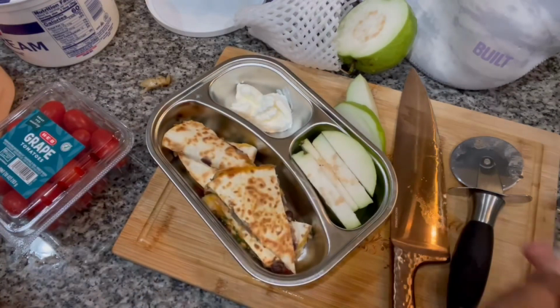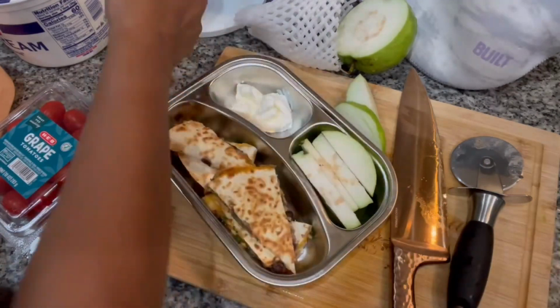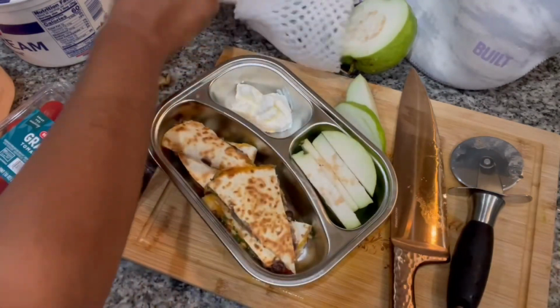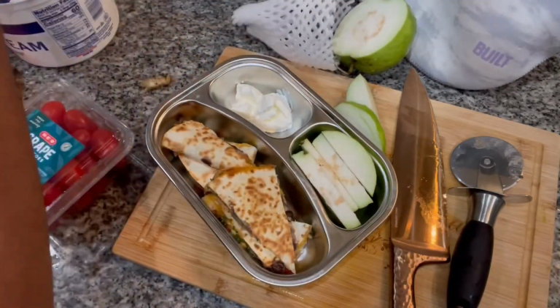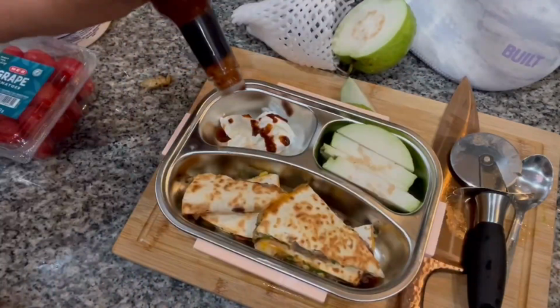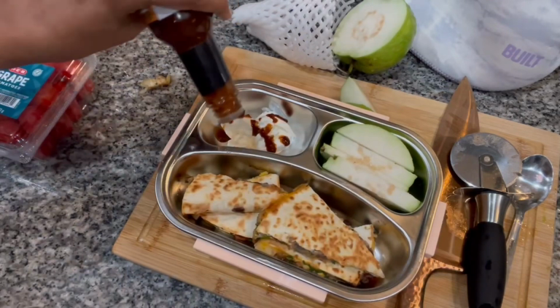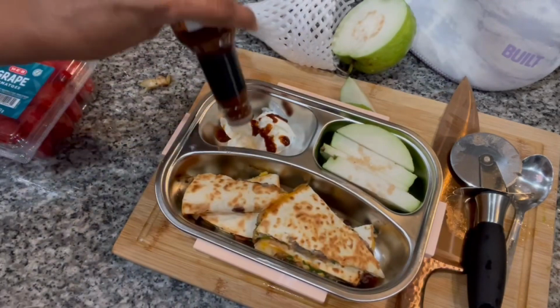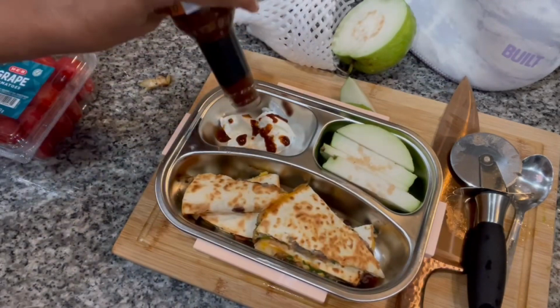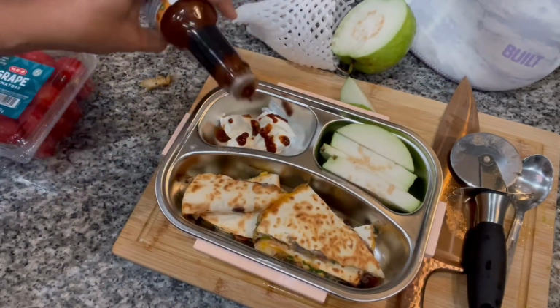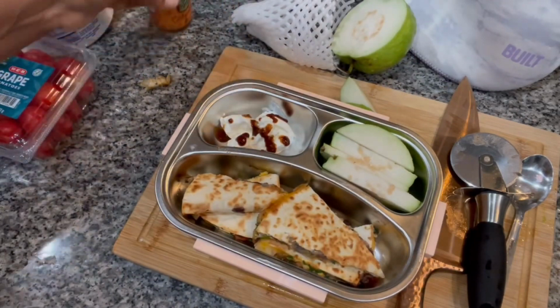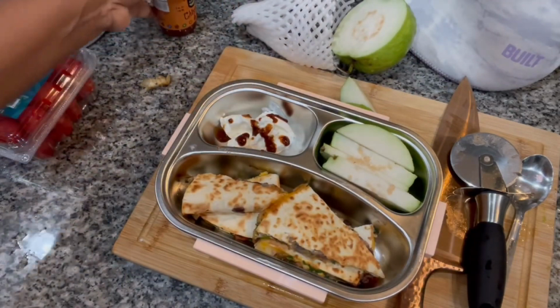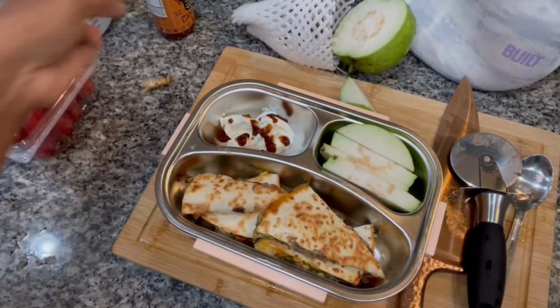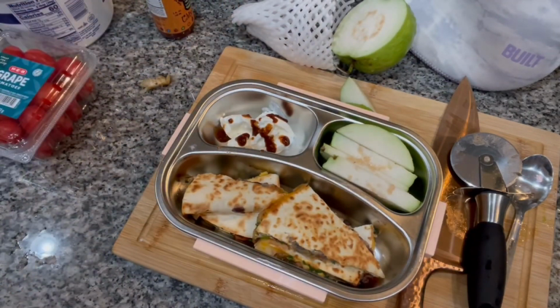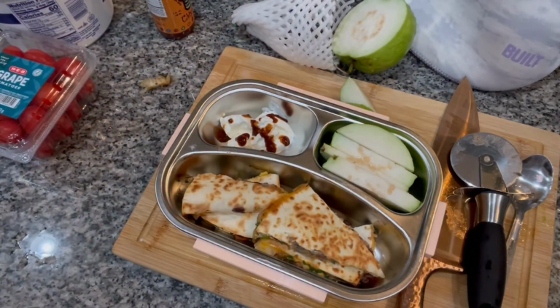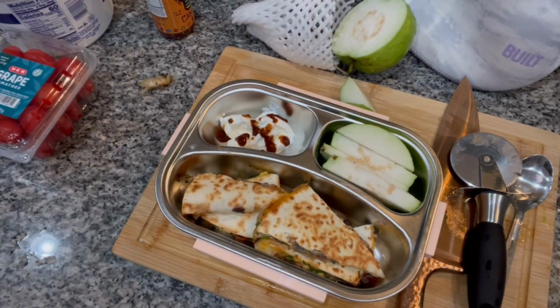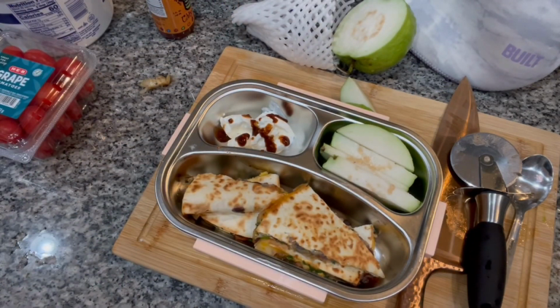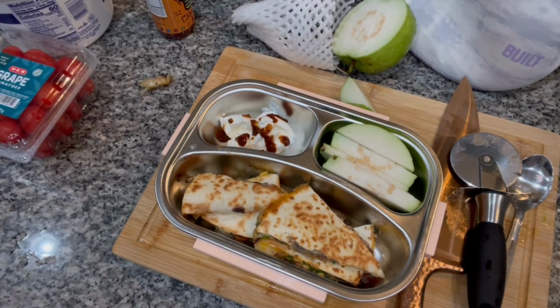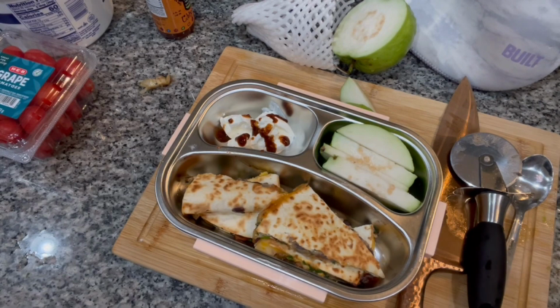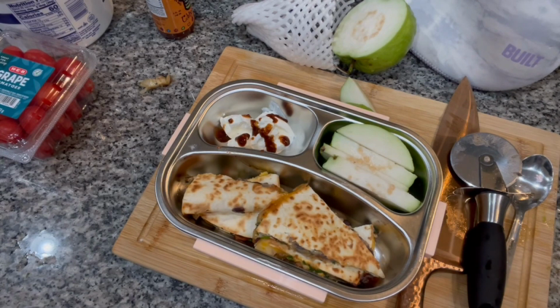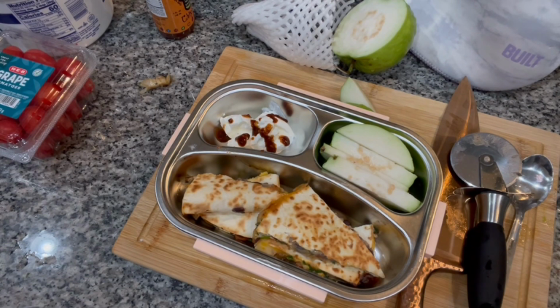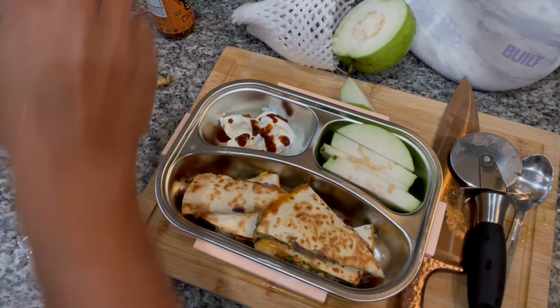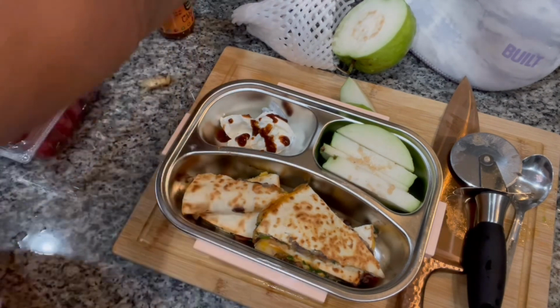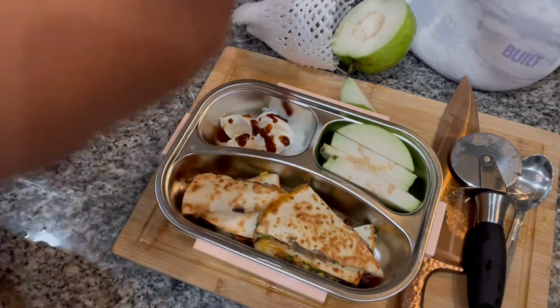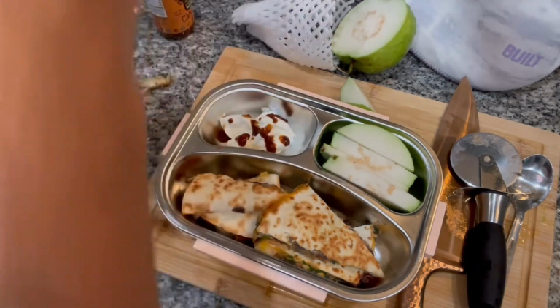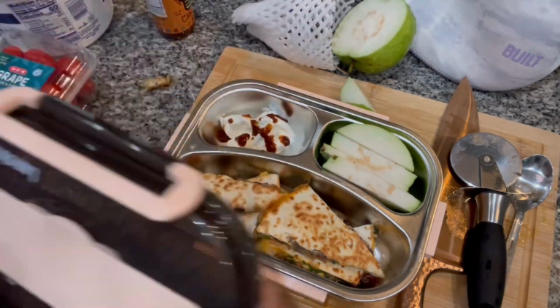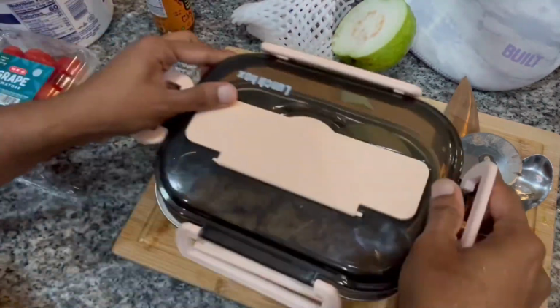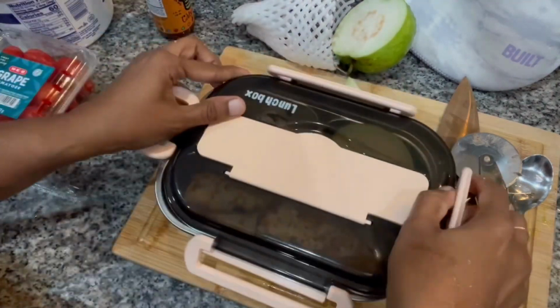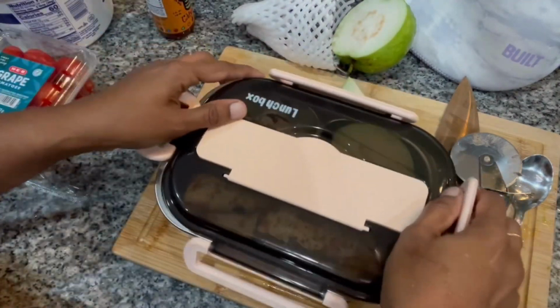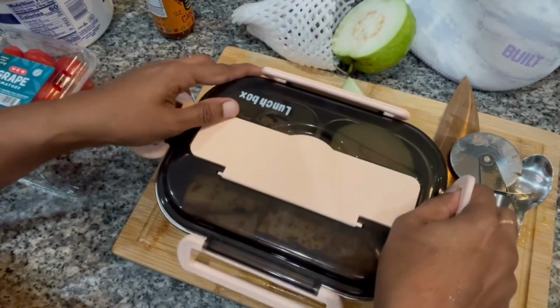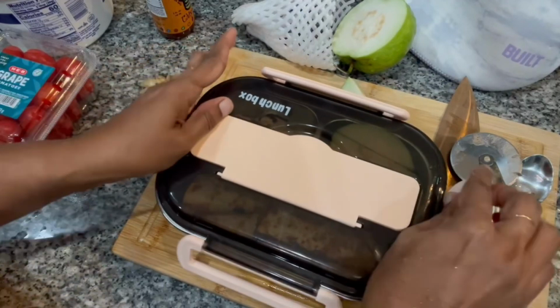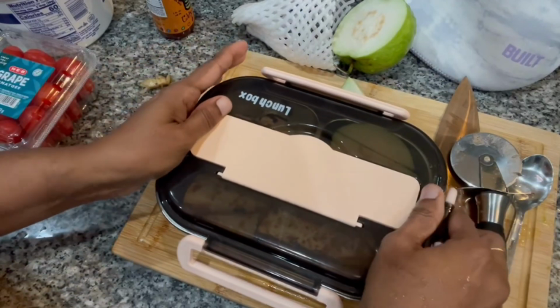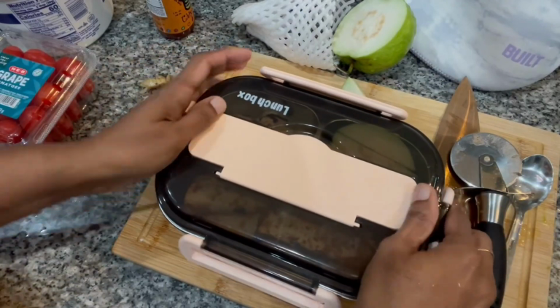I did top it with some of the sauce I had. Do not use the sauce if your children prefer it plain — just give them the sour cream by itself if you don't need any other sauce. And this is the lunchbox for the day.